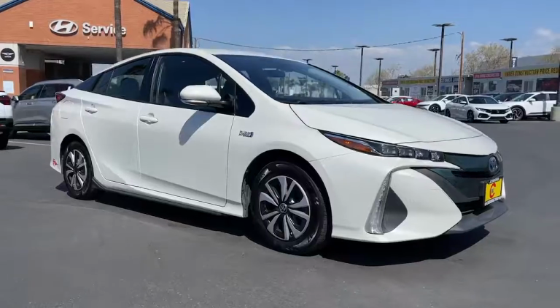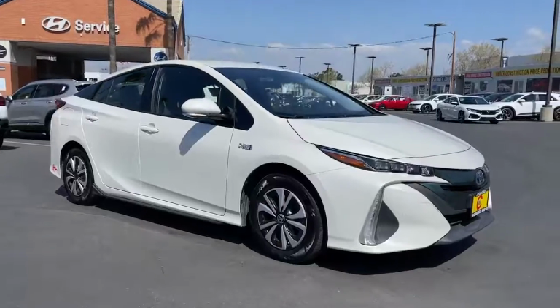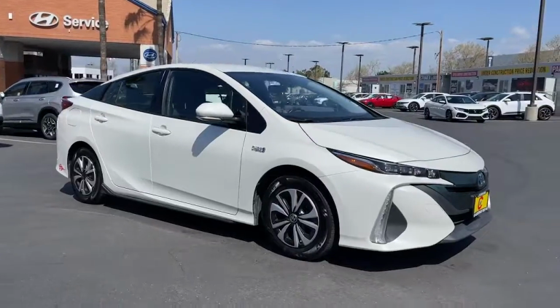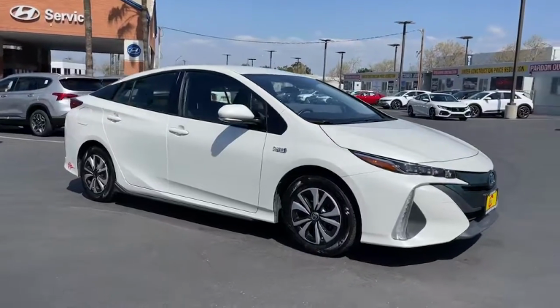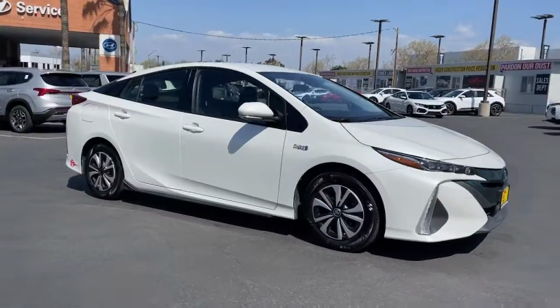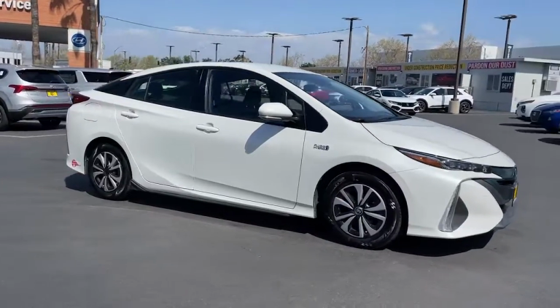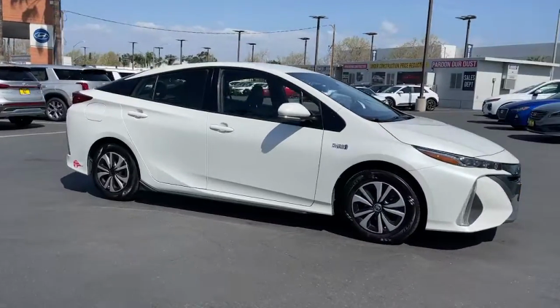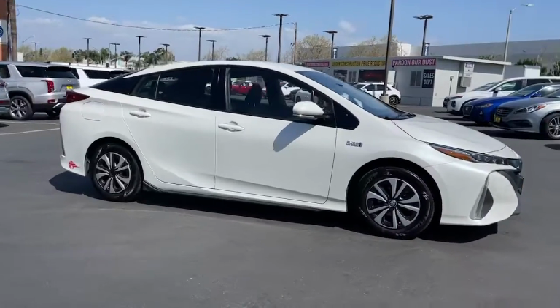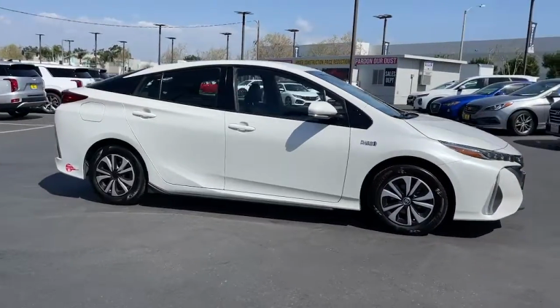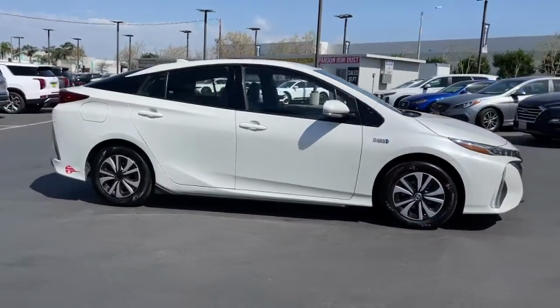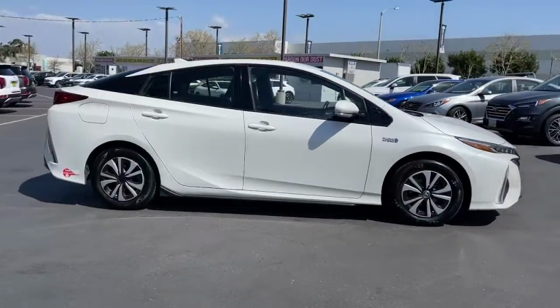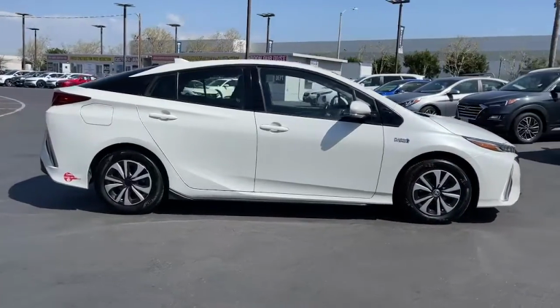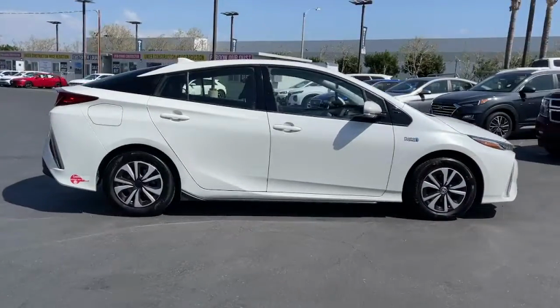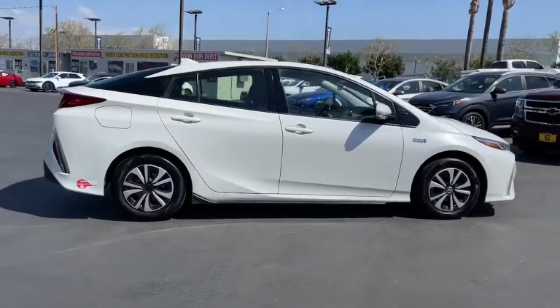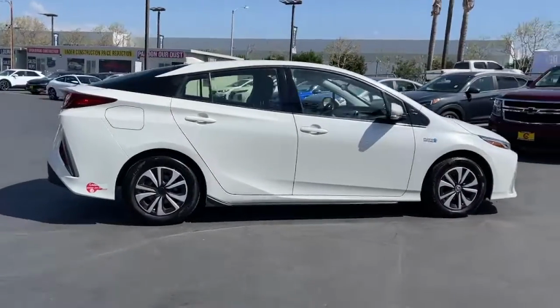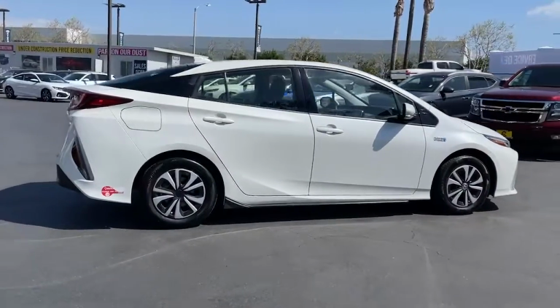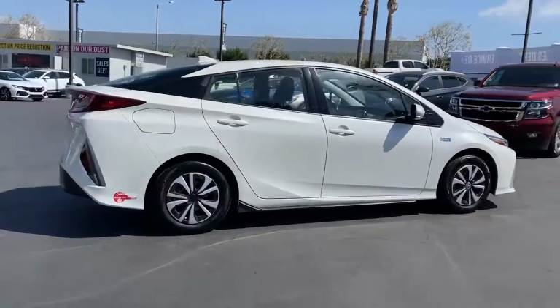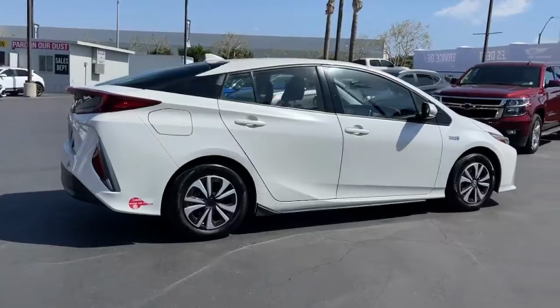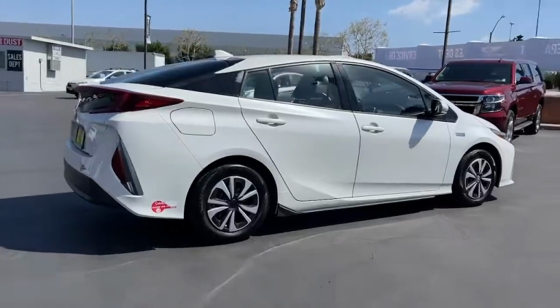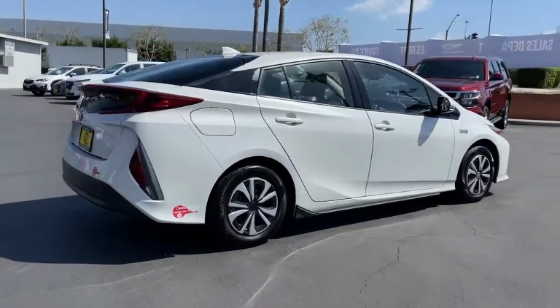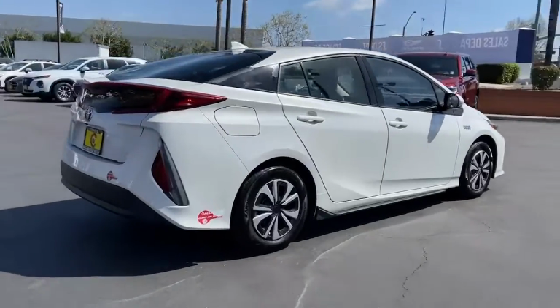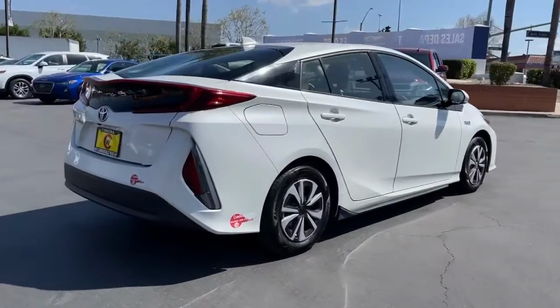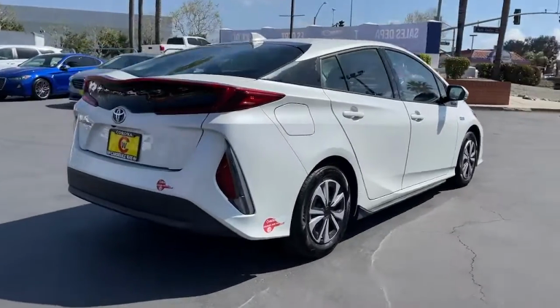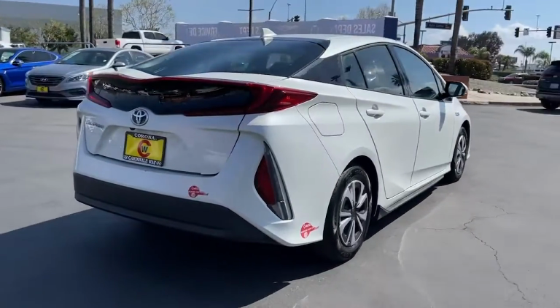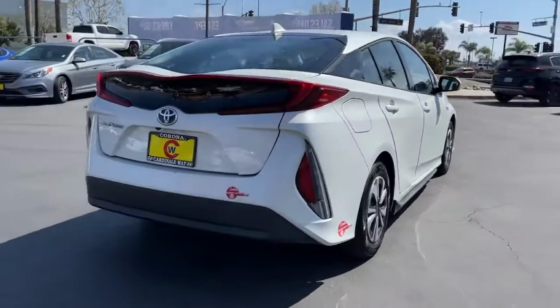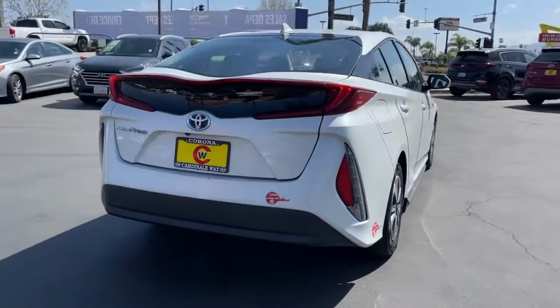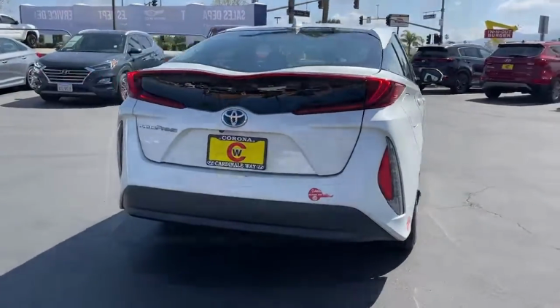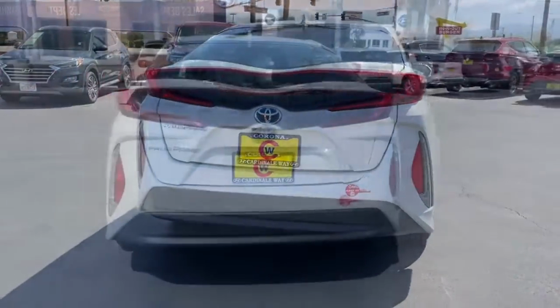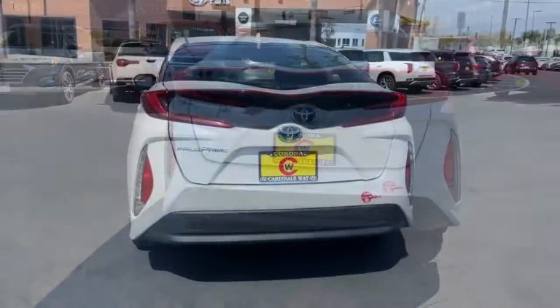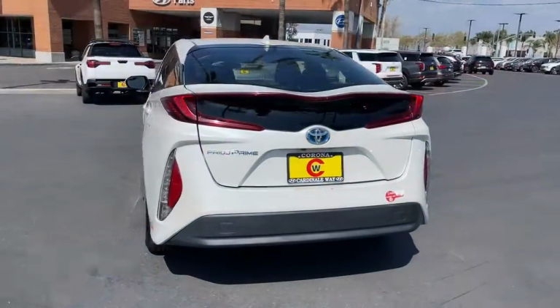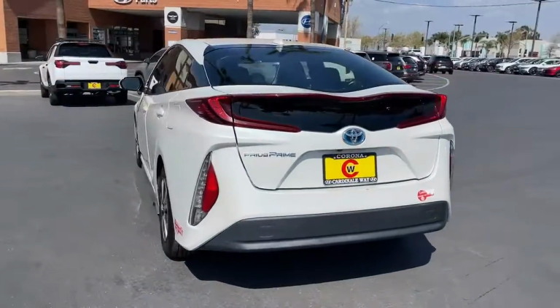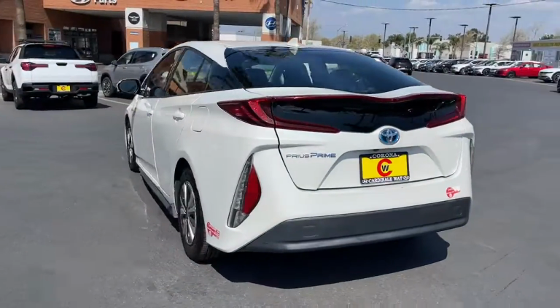Enjoy the view of this 2017 Toyota Prius Prime. With less than 100,000 miles on the odometer, this vehicle stands out from the rest.